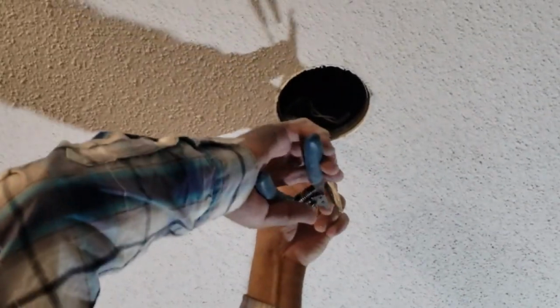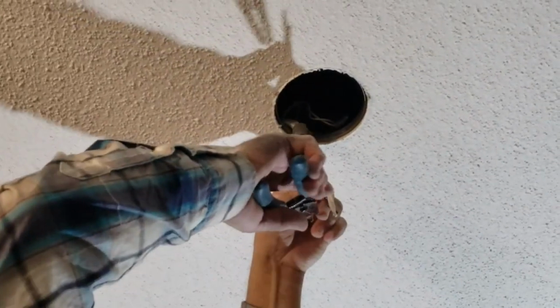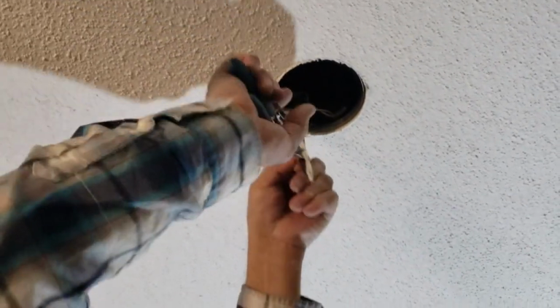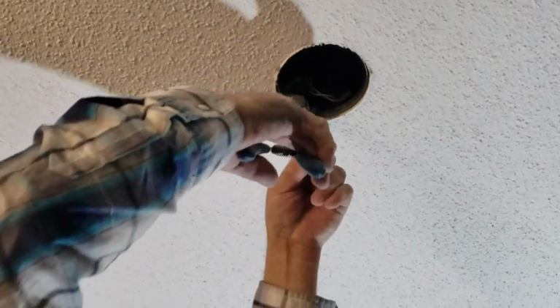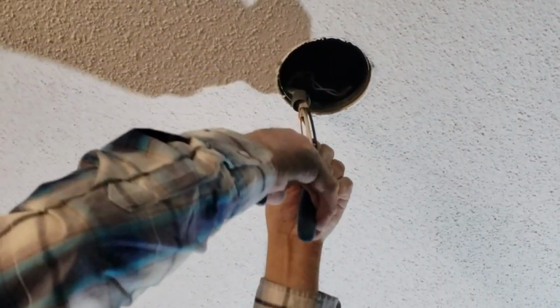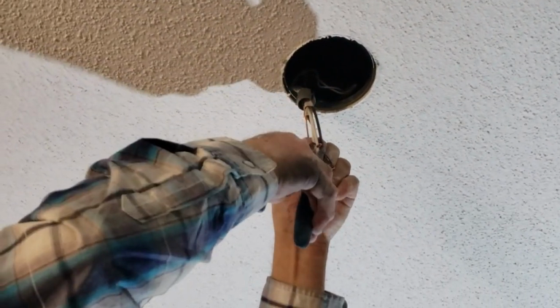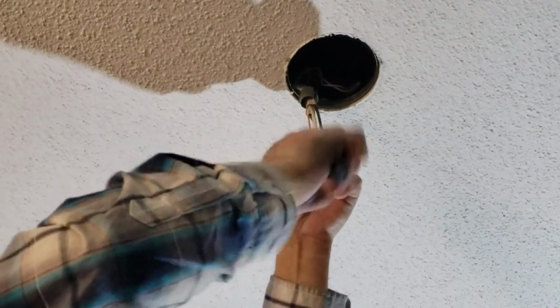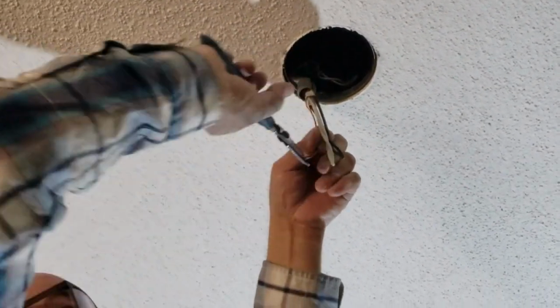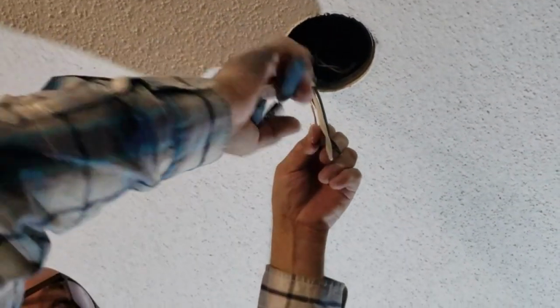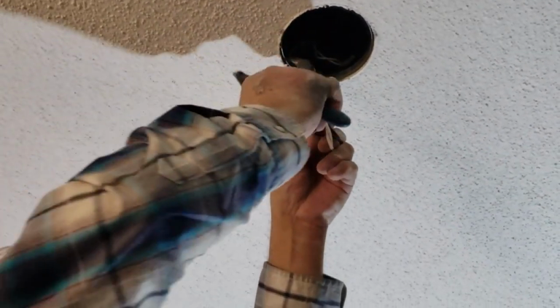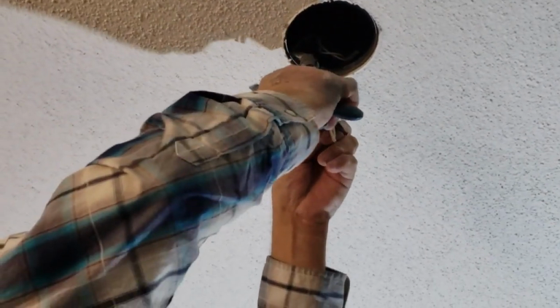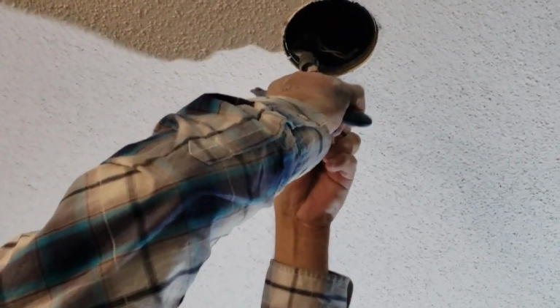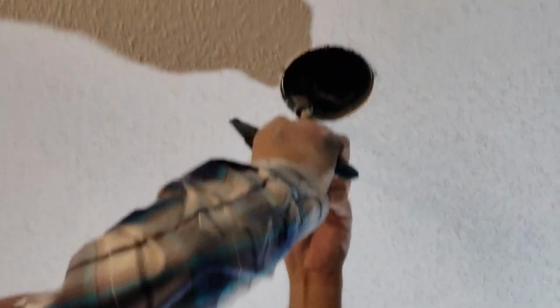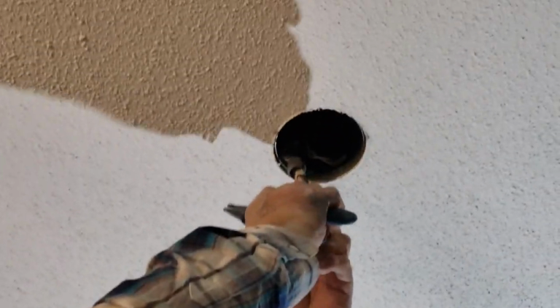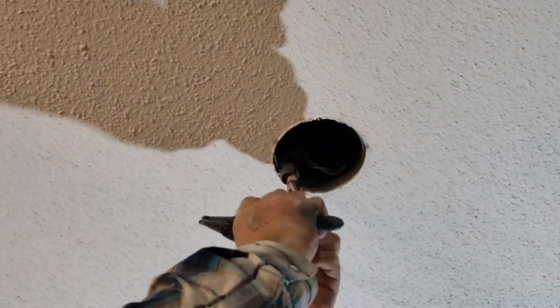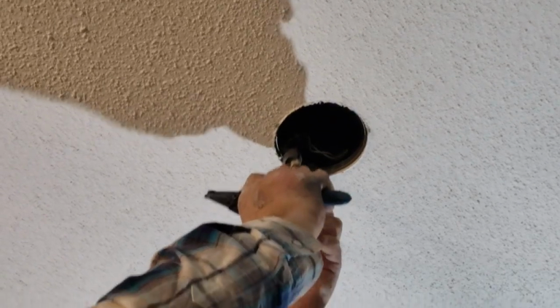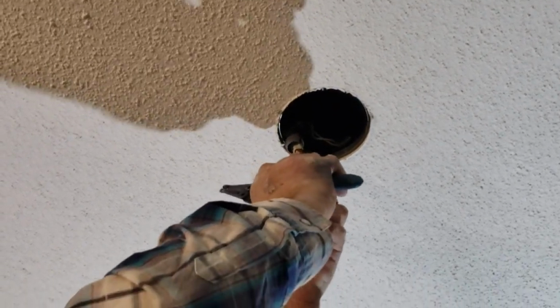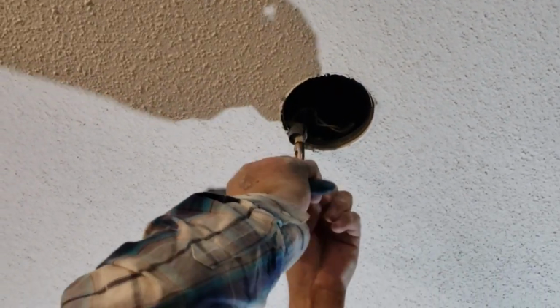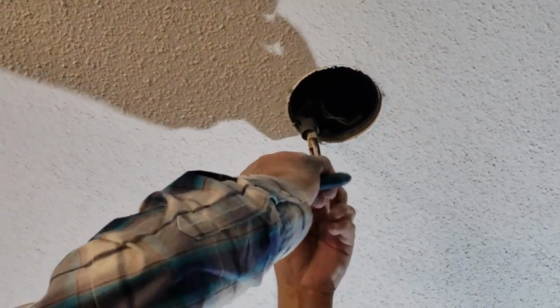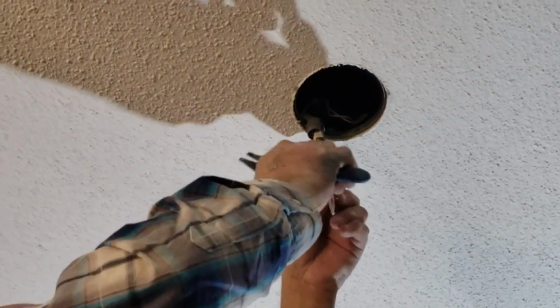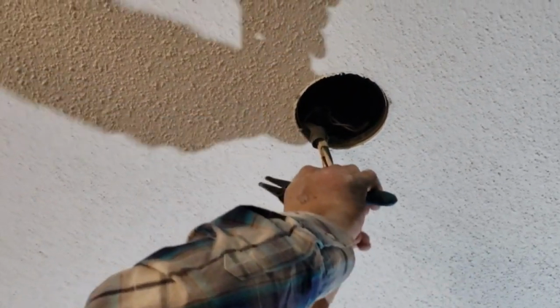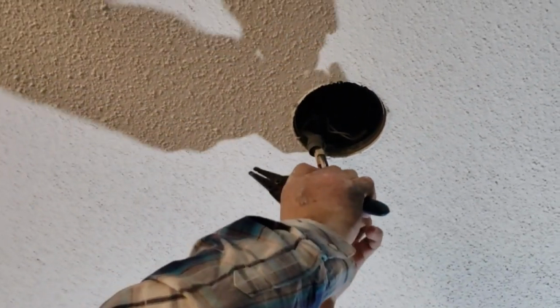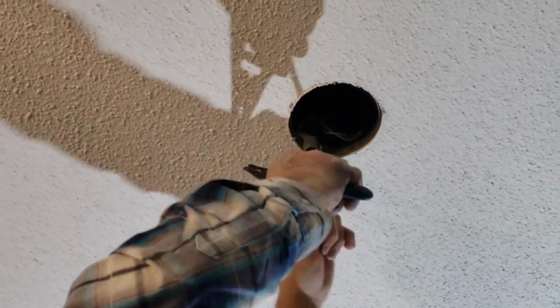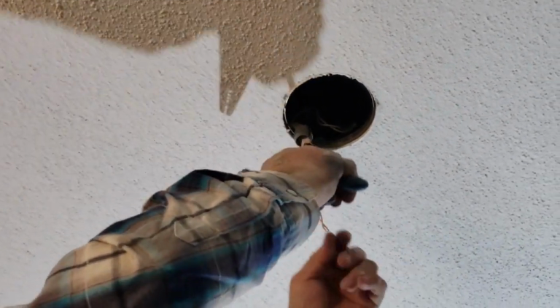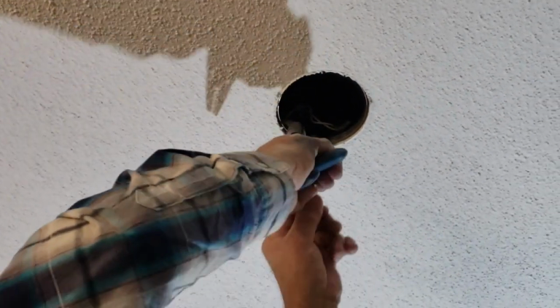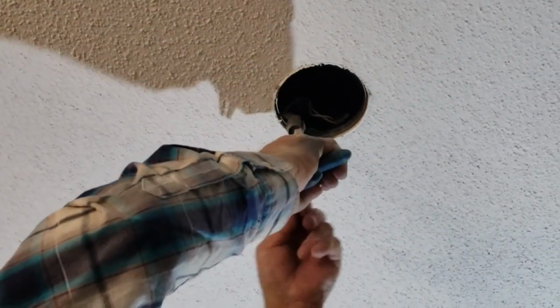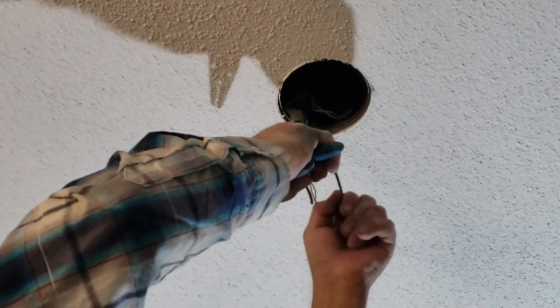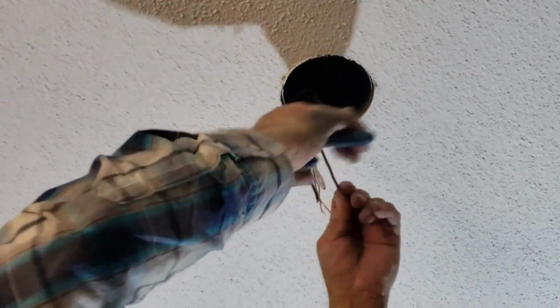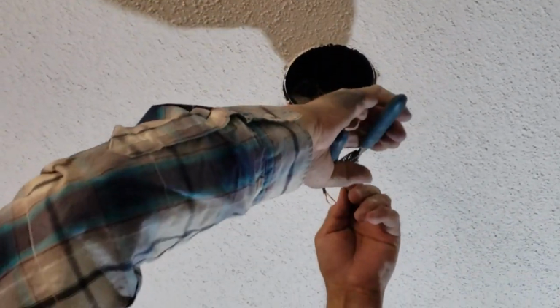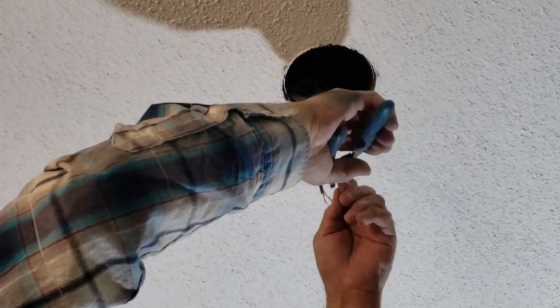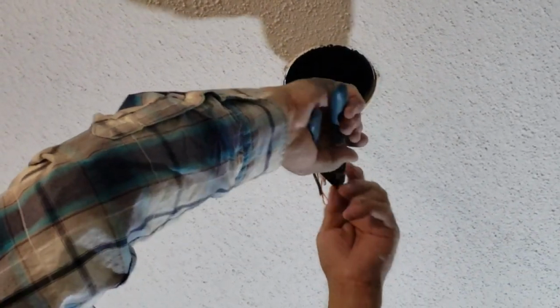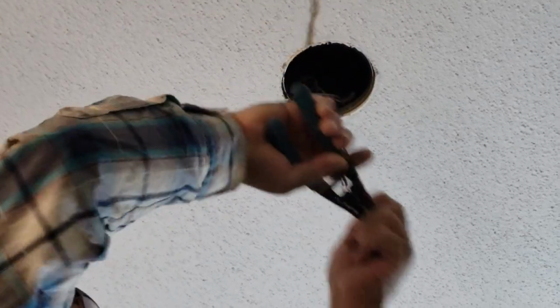So if you hit a stud — if you're making a new one and not retrofitting, or retrofitting into a new area — it's great. Because if you do hit a stud, as long as that box fits in there, it'll work.